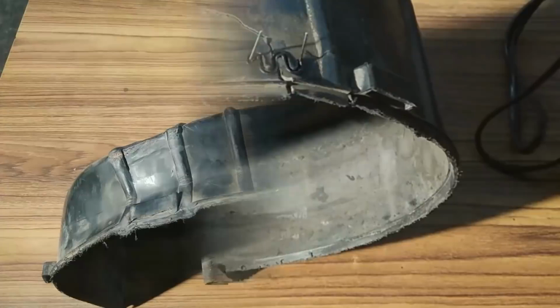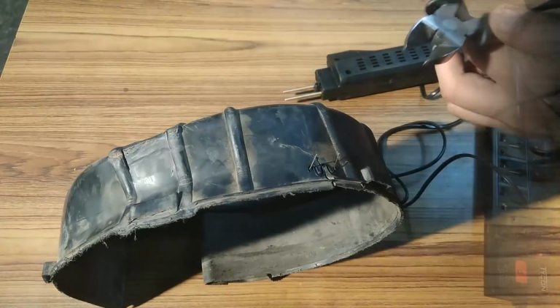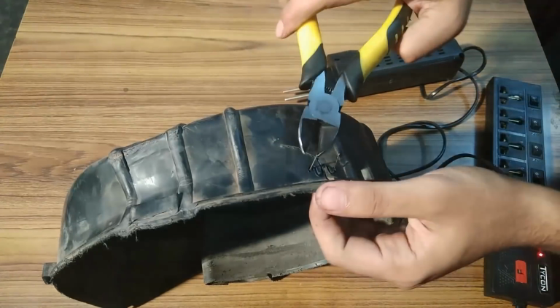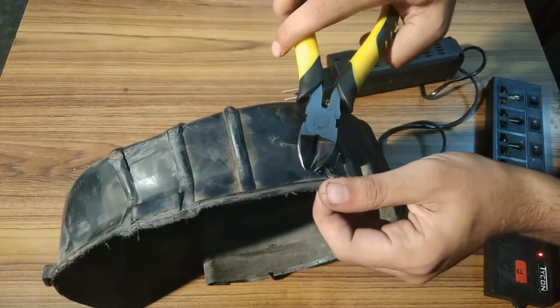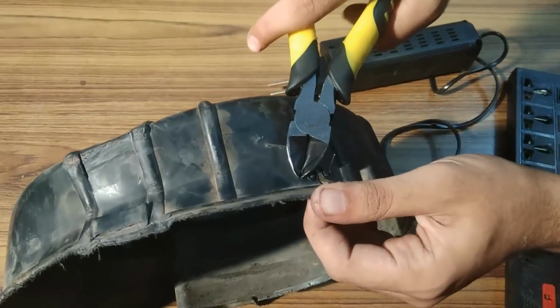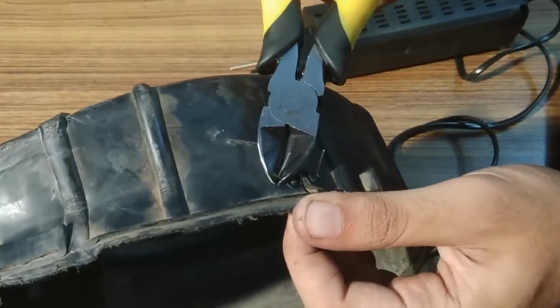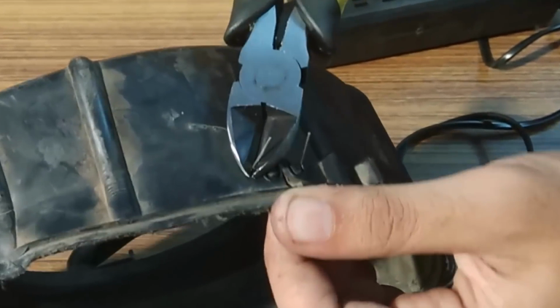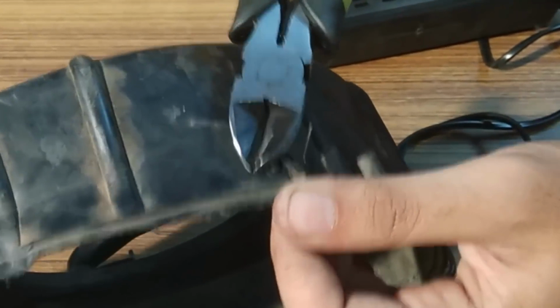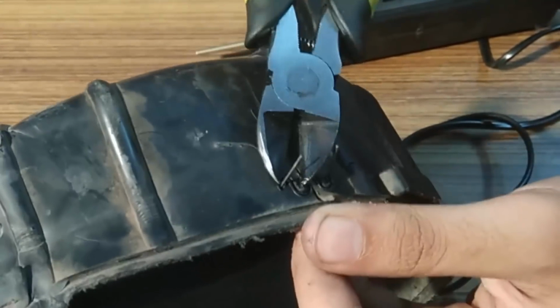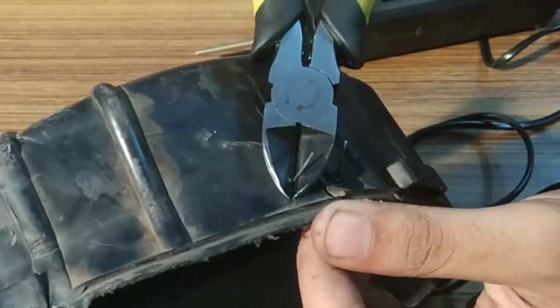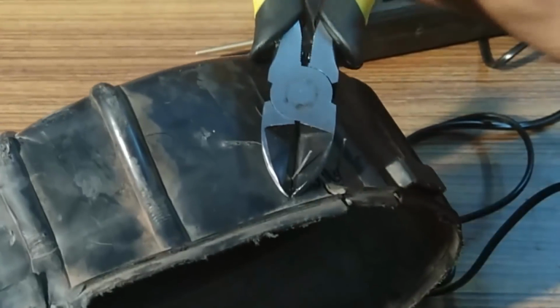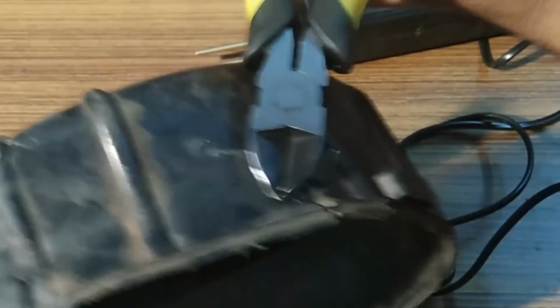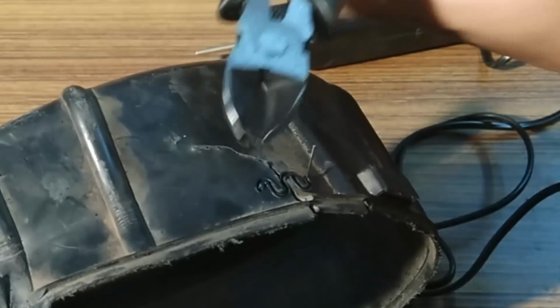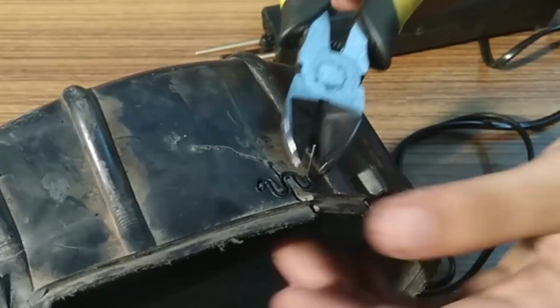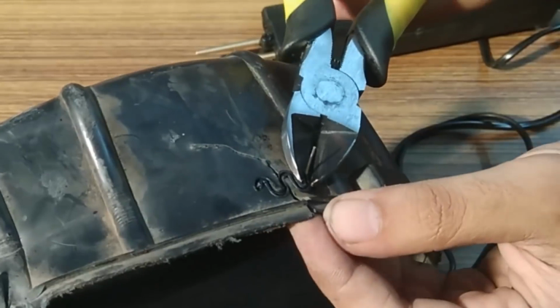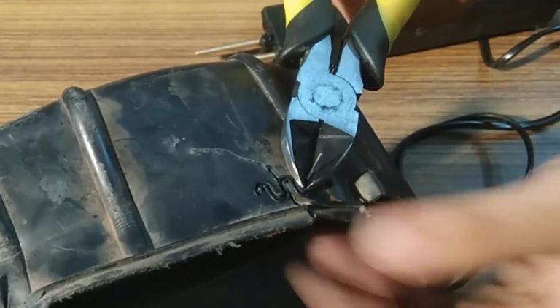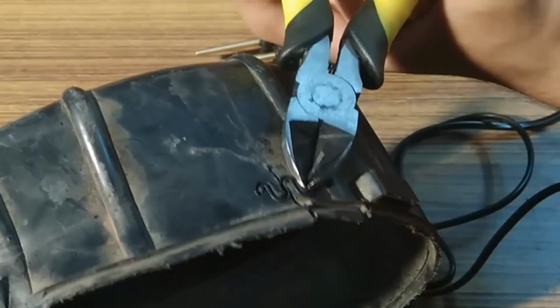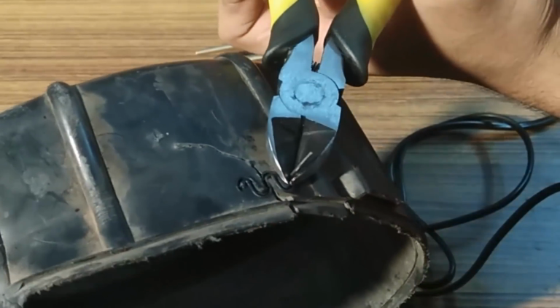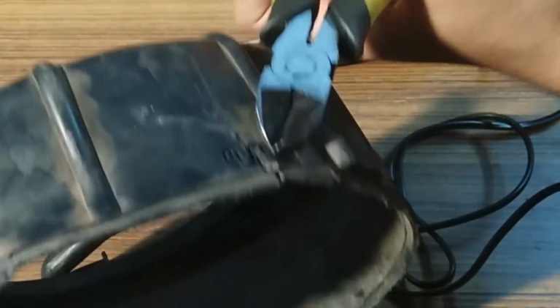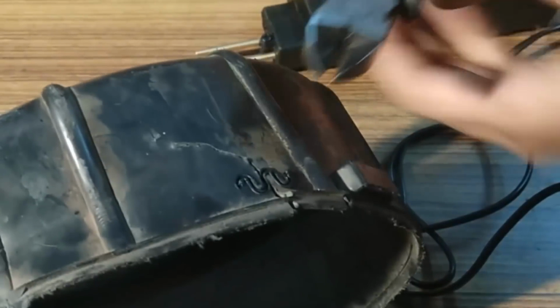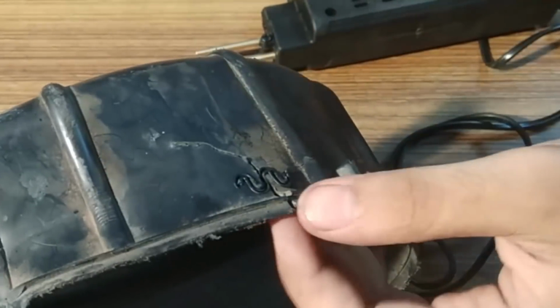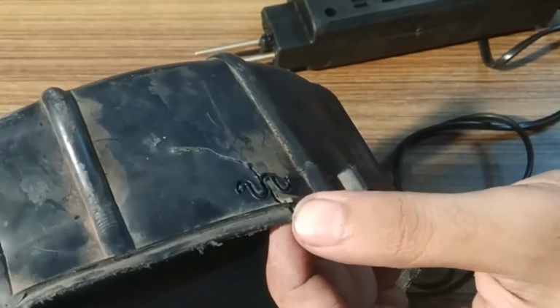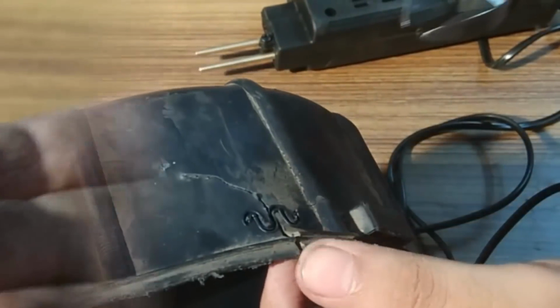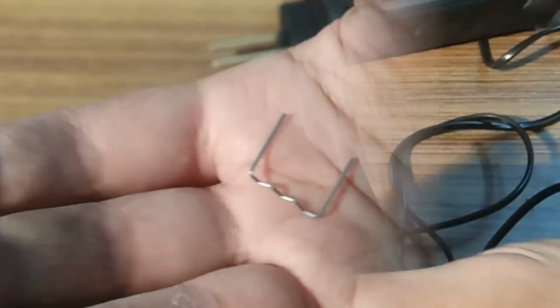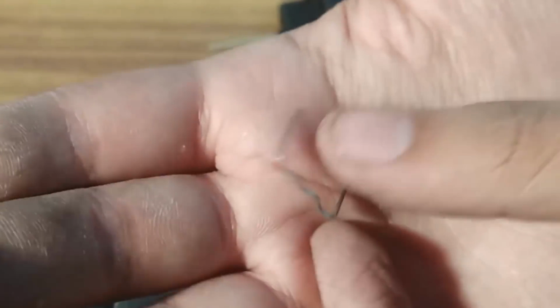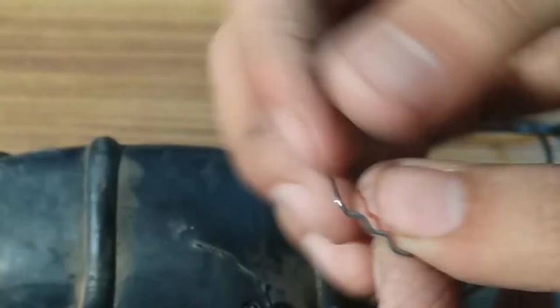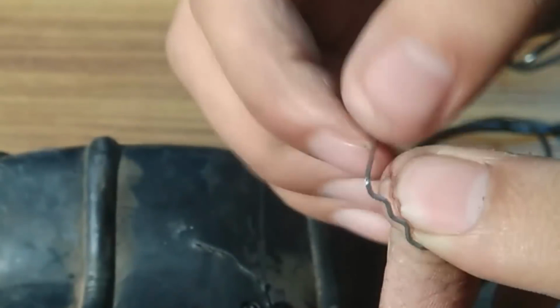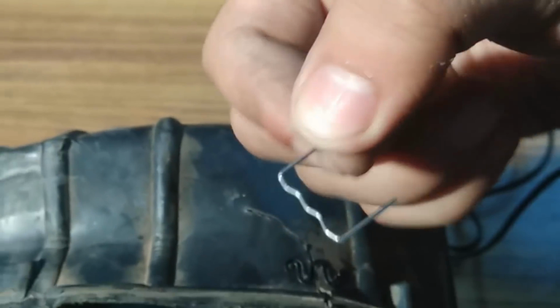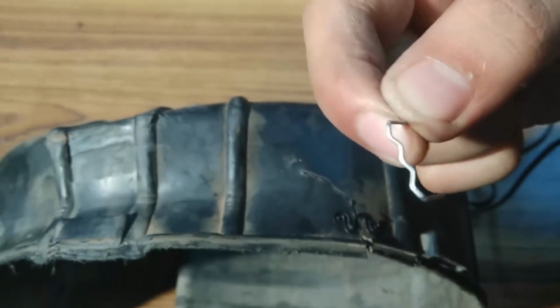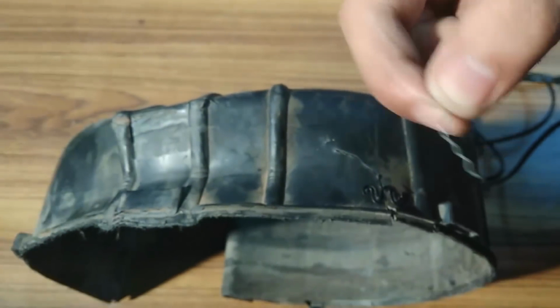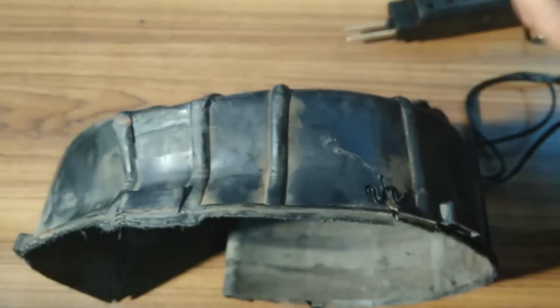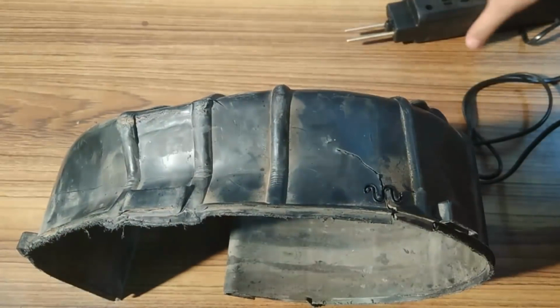Make sure that you do not press the staples too hard, otherwise they might pass through the plastic, which is not desired. Also, don't forget to wear protective glasses before cutting the staple legs. A link for purchasing this product has been provided in the description.